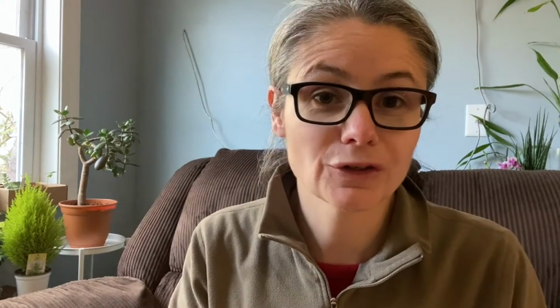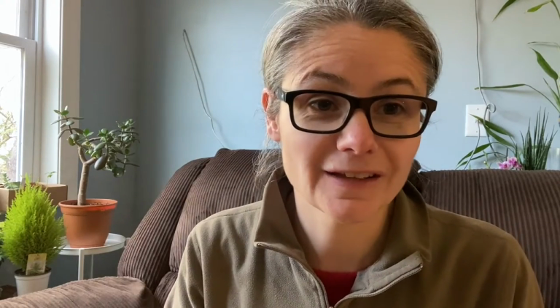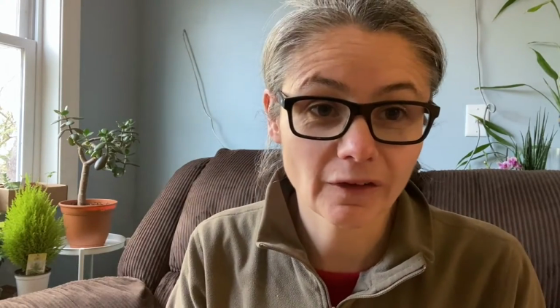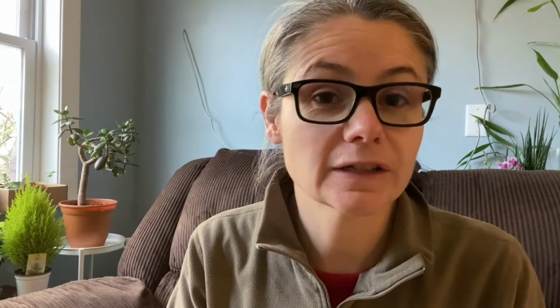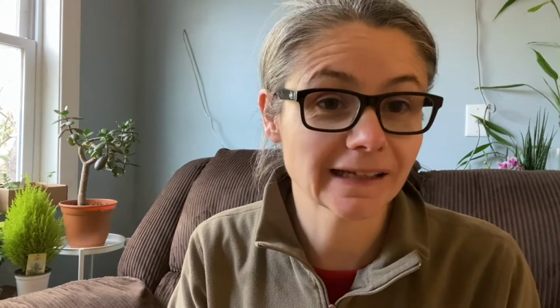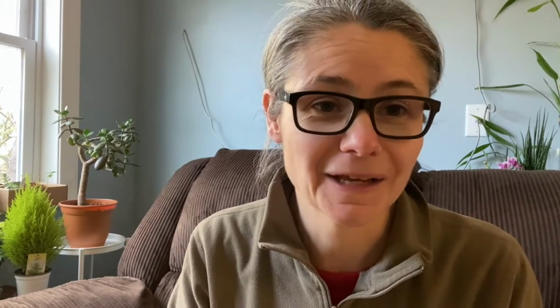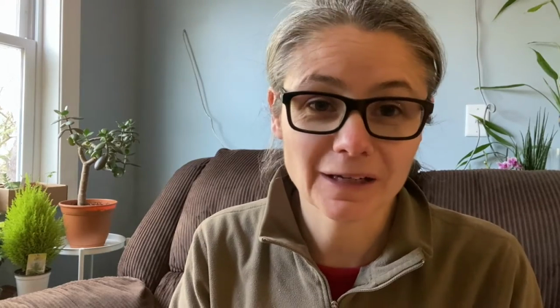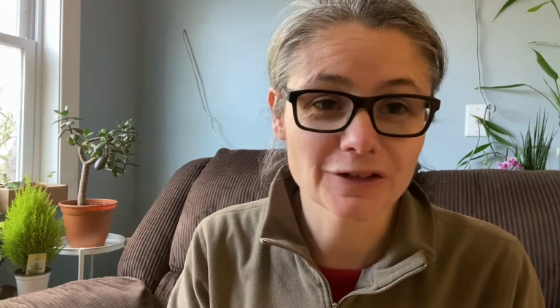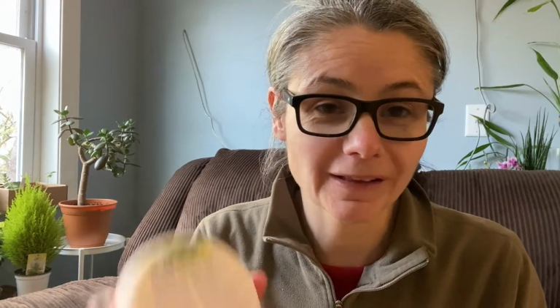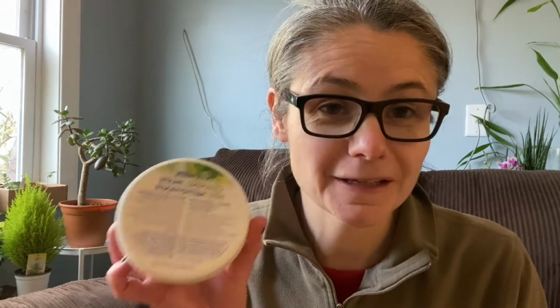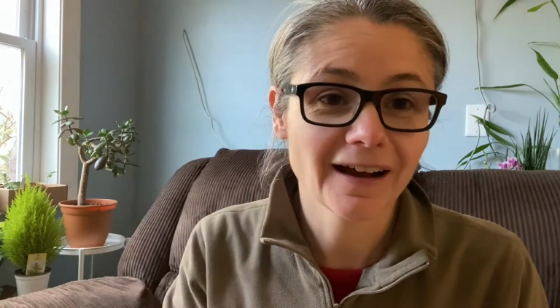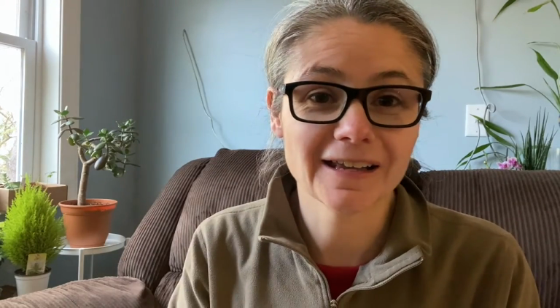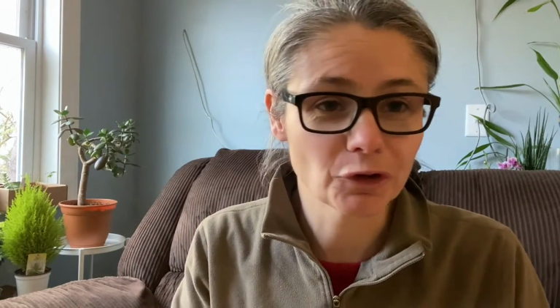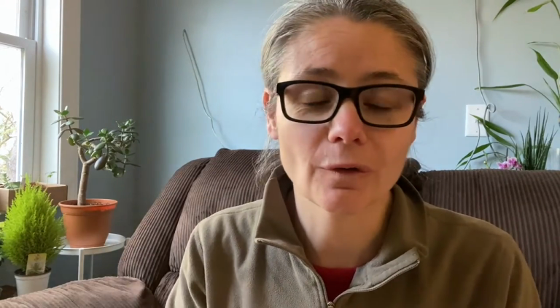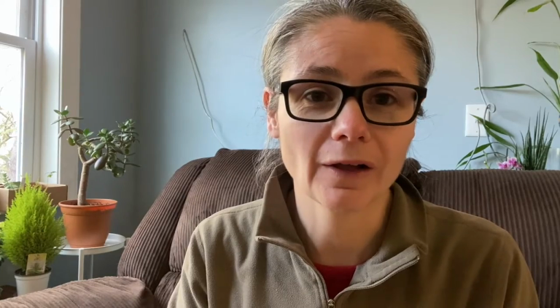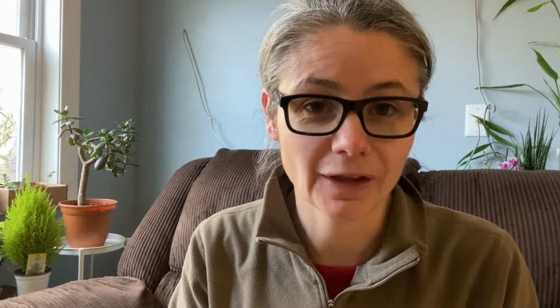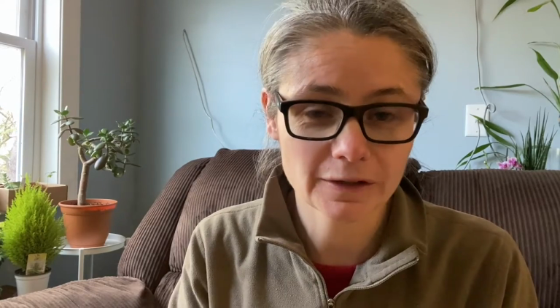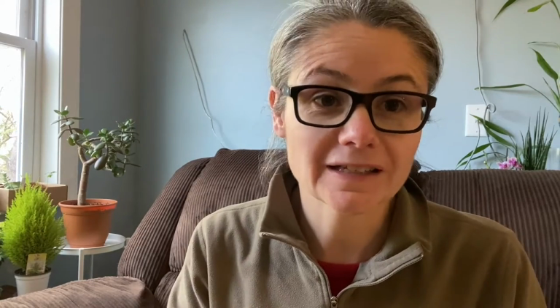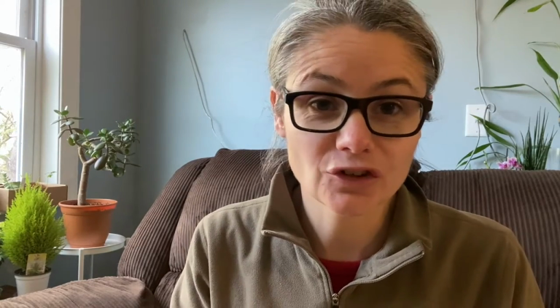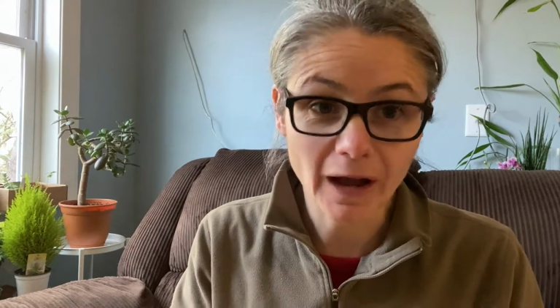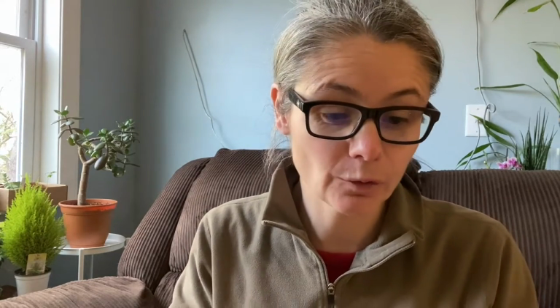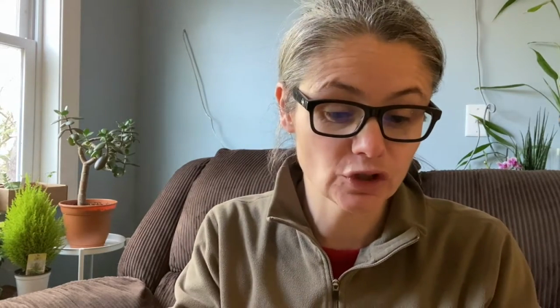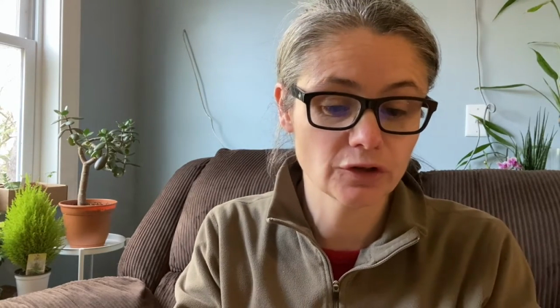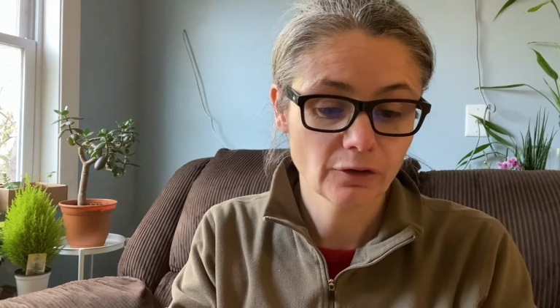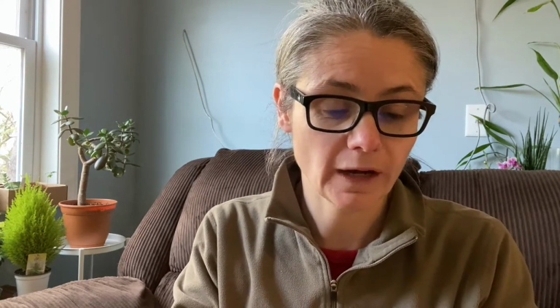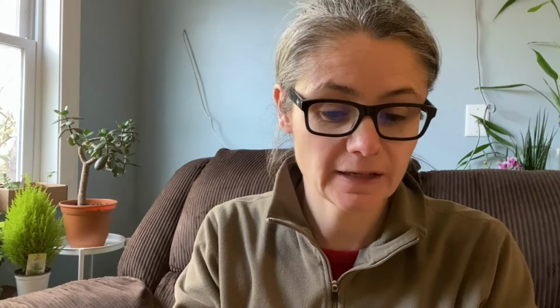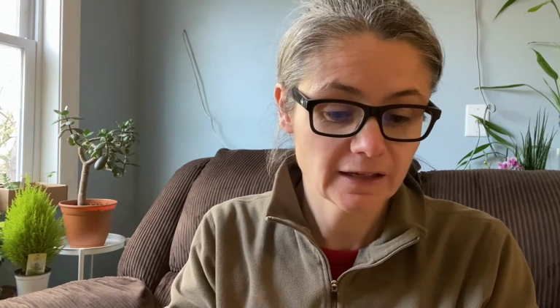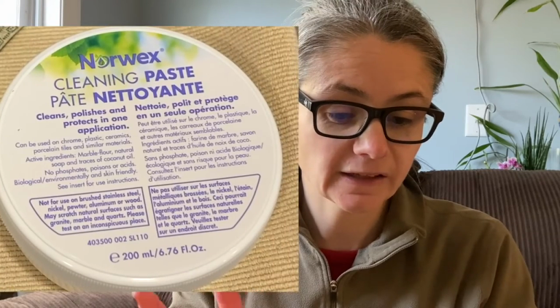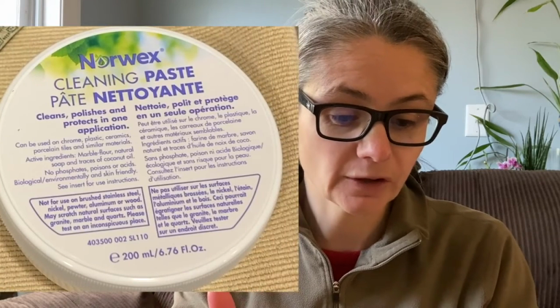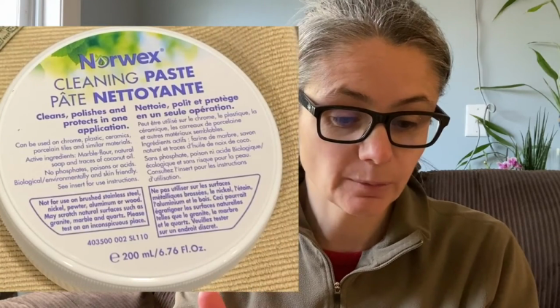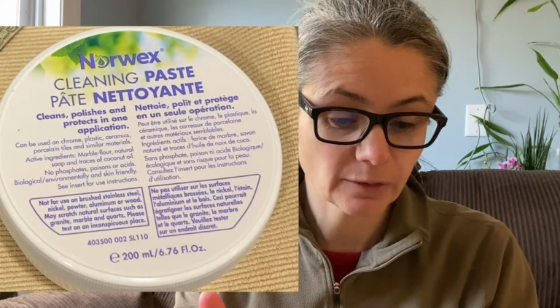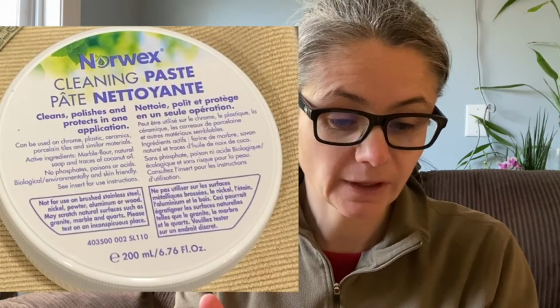What I'm going to do today is run around the house and clean many different places with the cleaning paste and give you a review. Before I get started I should know how to use it — it says it cleans, polishes, and protects in one application.